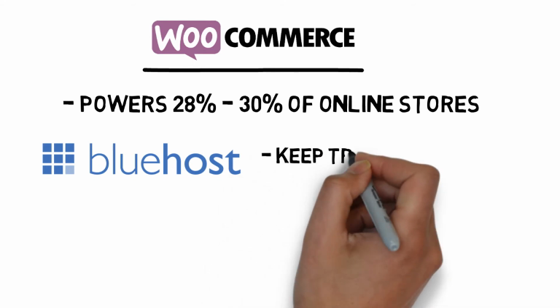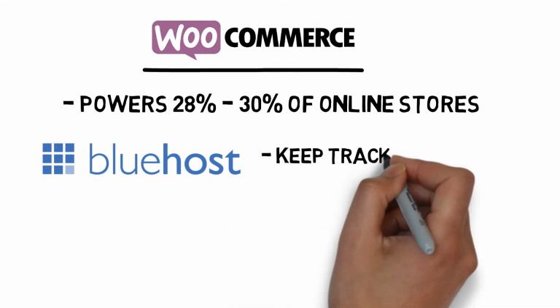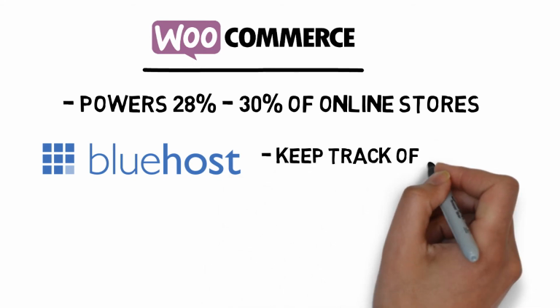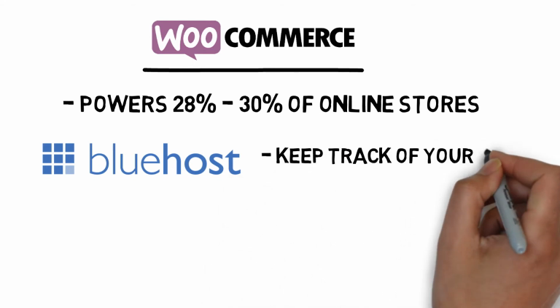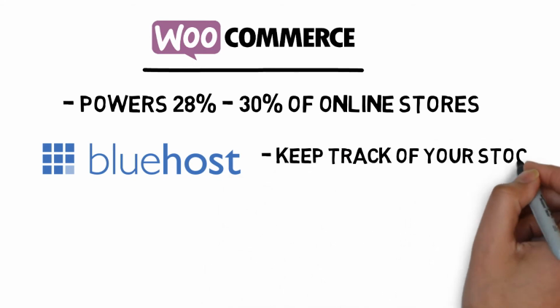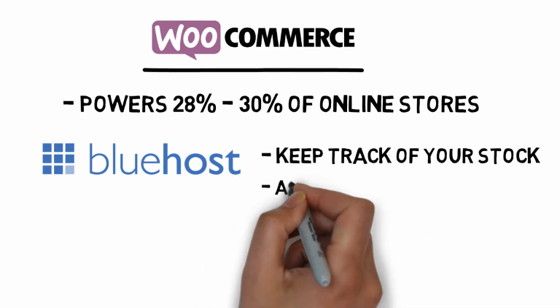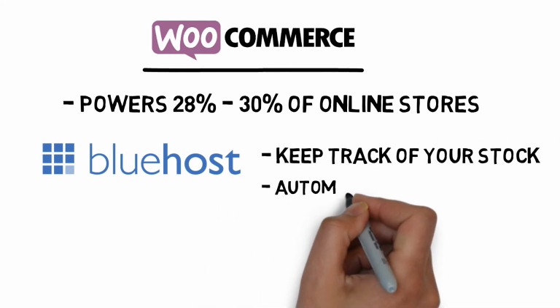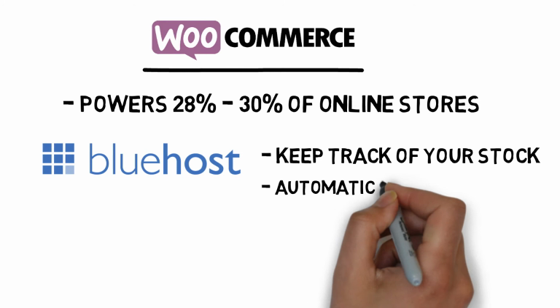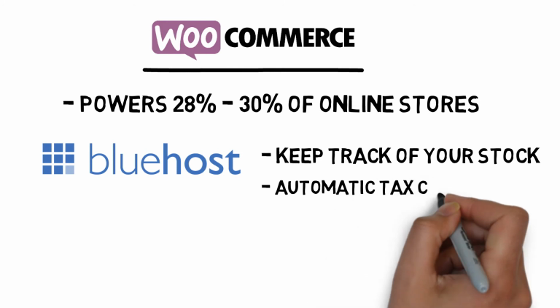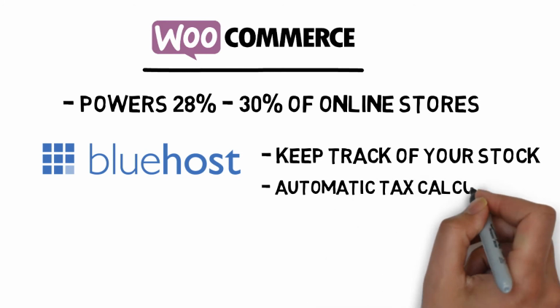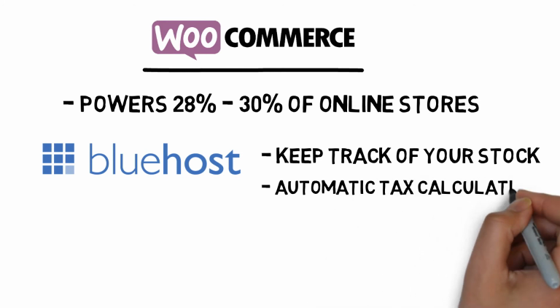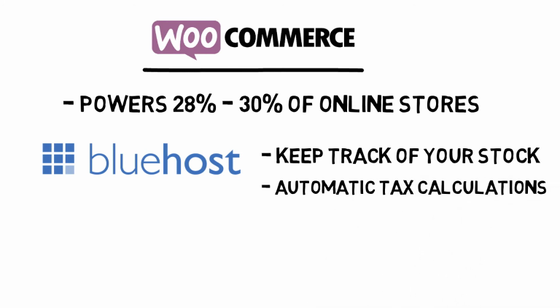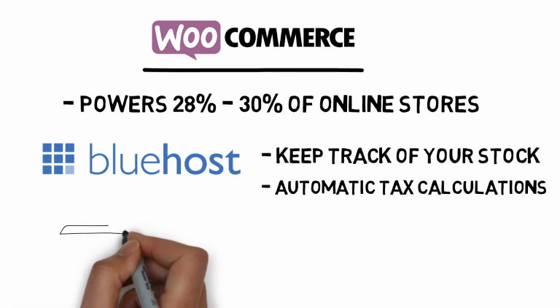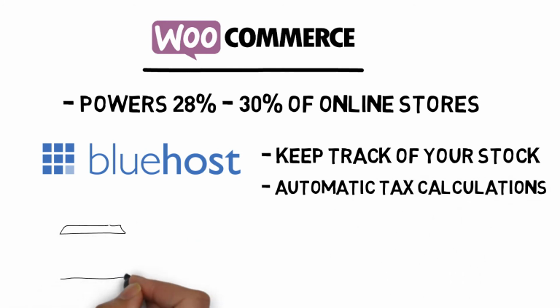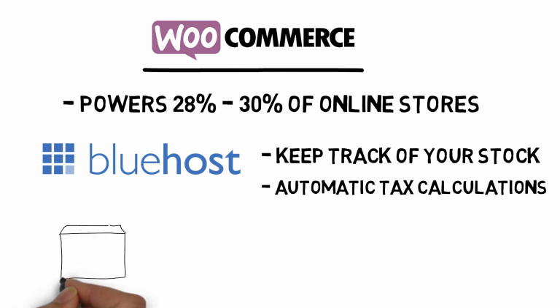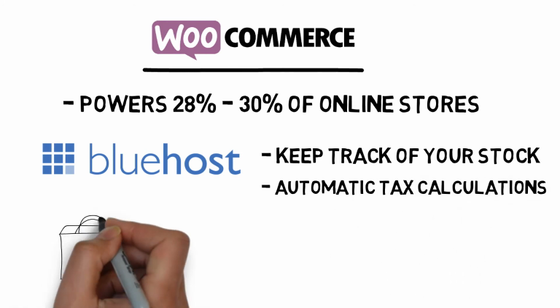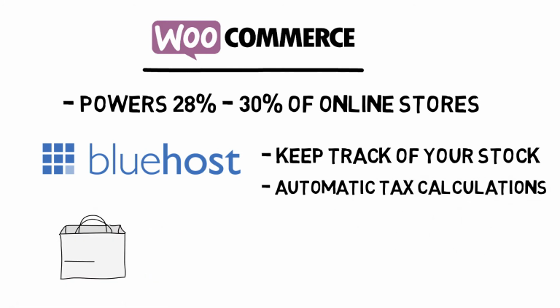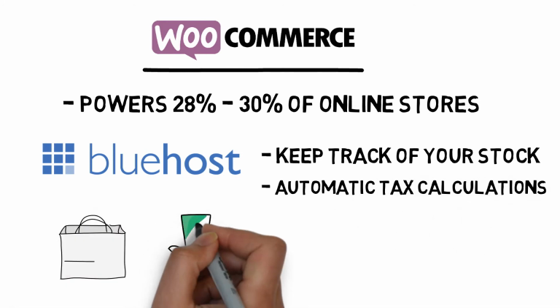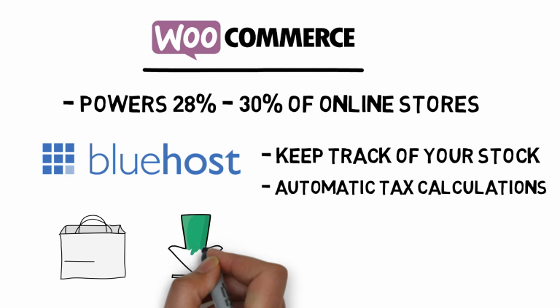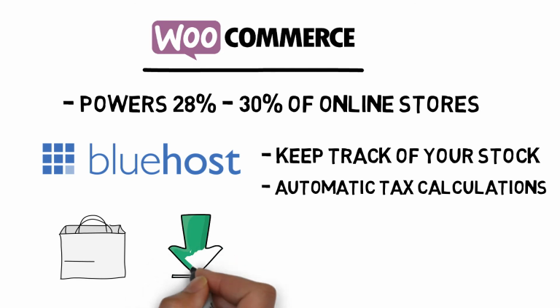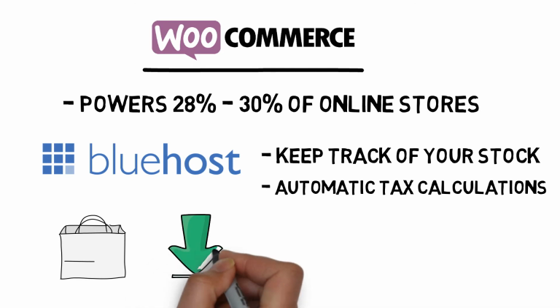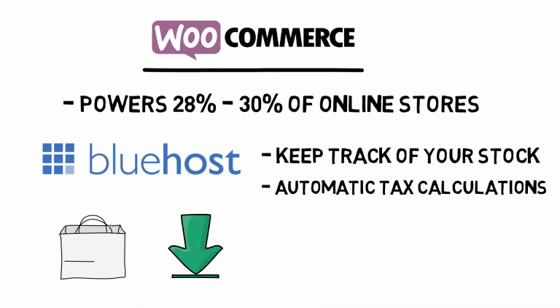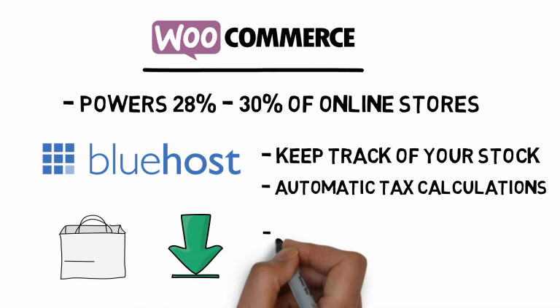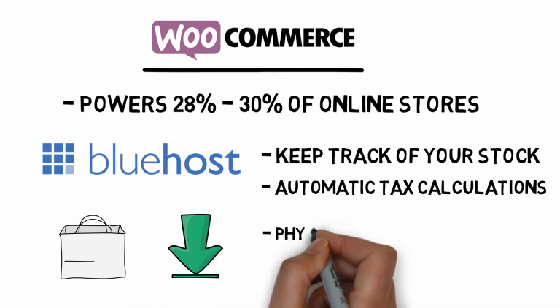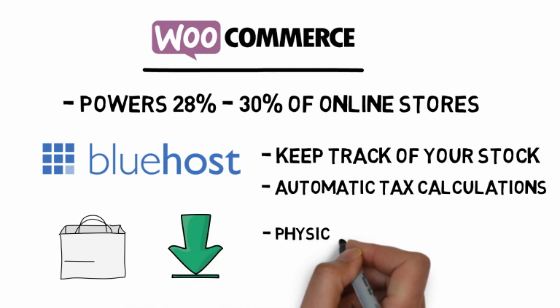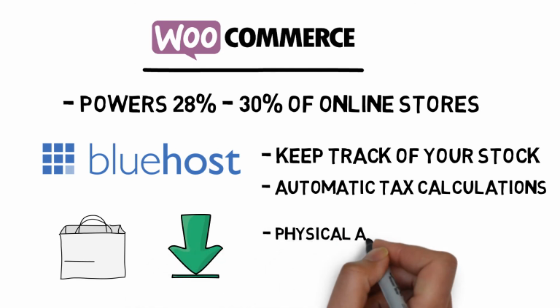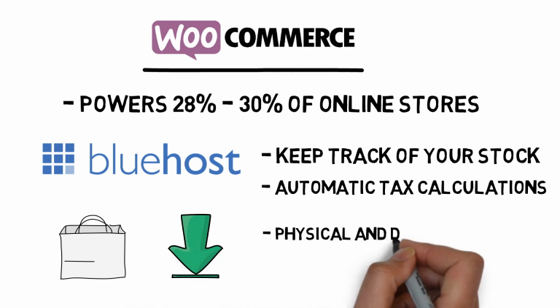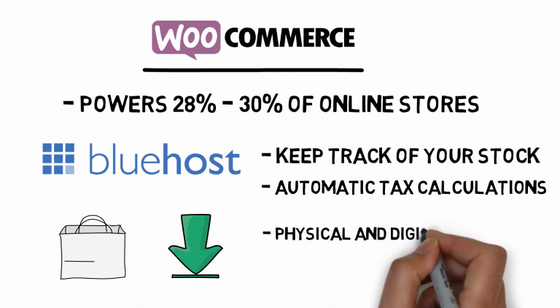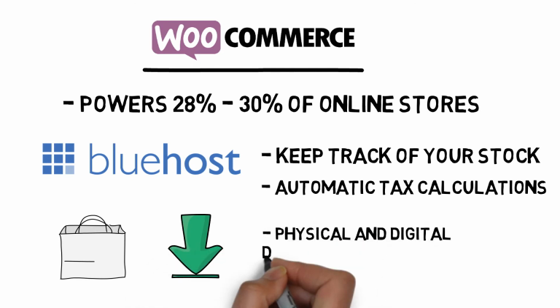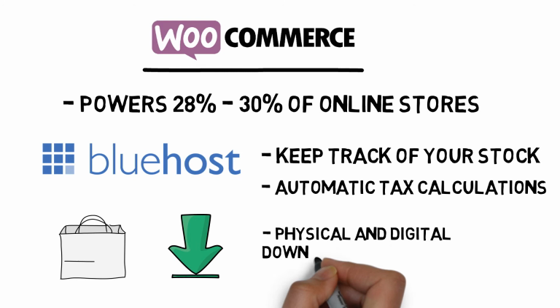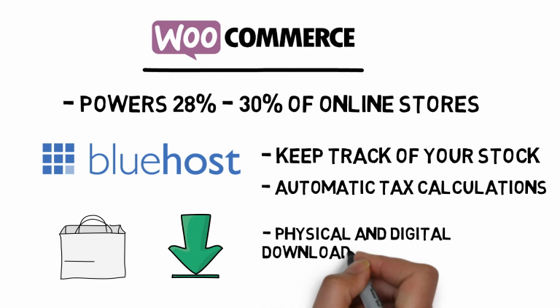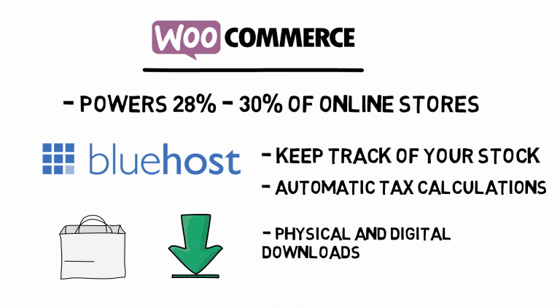WooCommerce makes it easy to keep track of your stock, has automatic tax calculations, lets you sell both physical and digital items, and more. Along with a free download, there are also affordable hosting packages with Bluehost that offer better features and a quick setup.